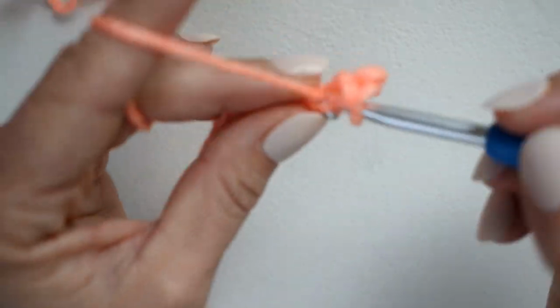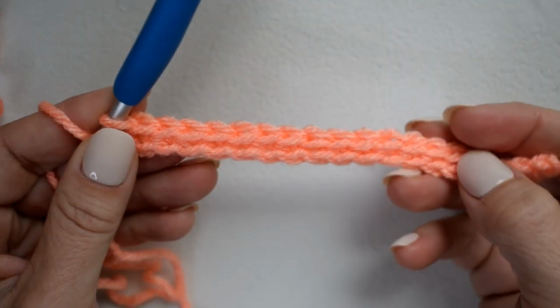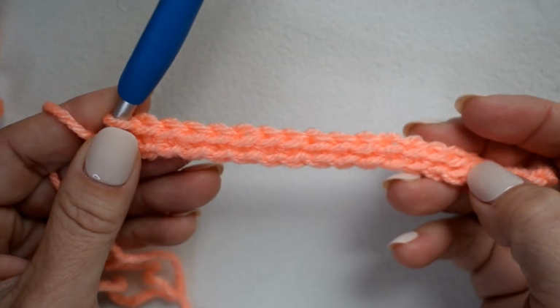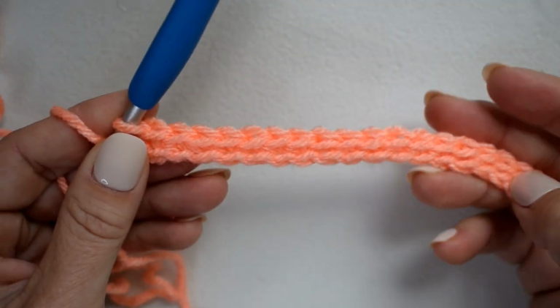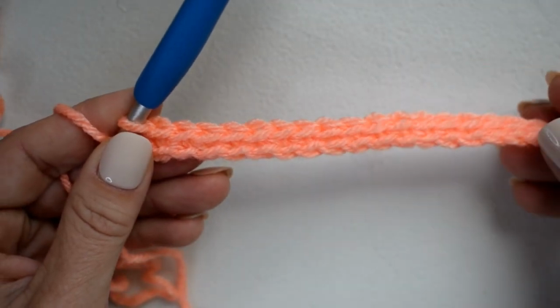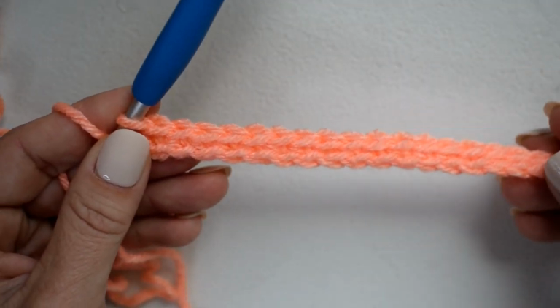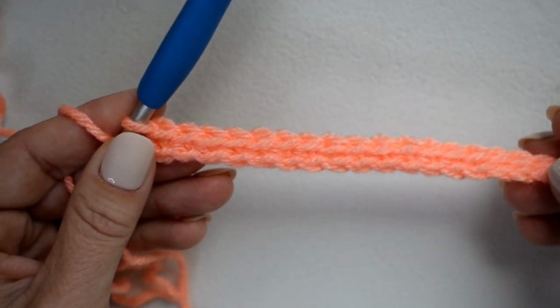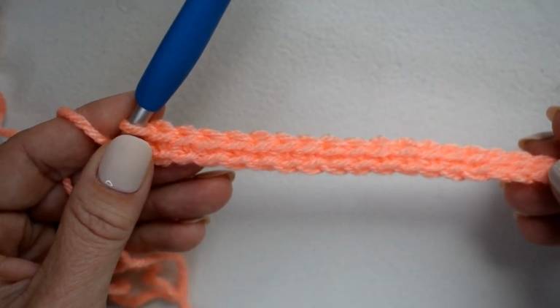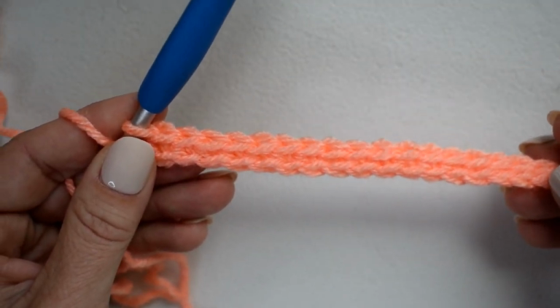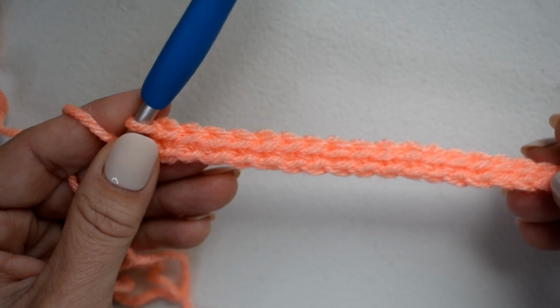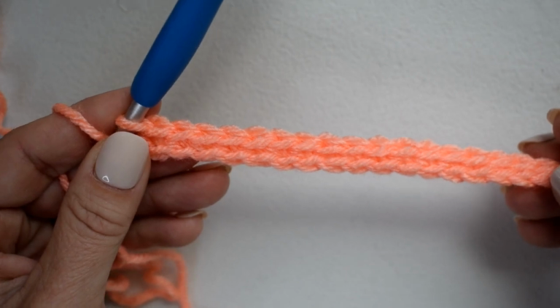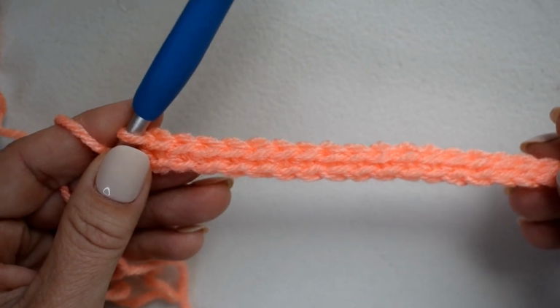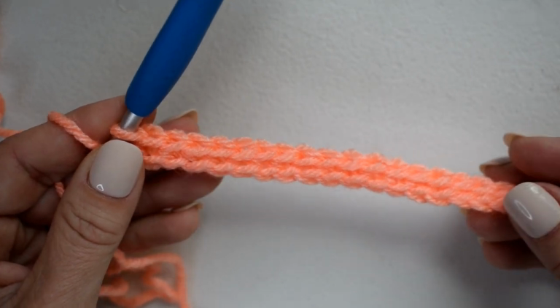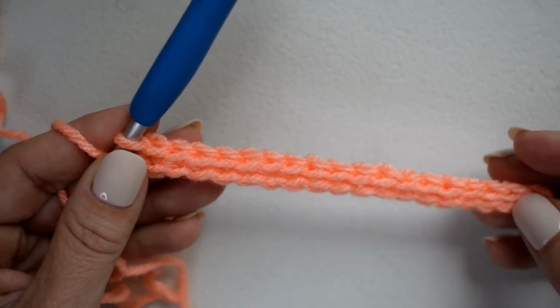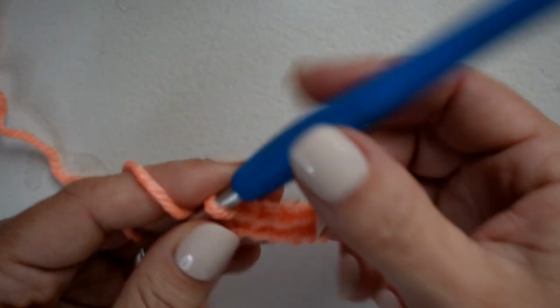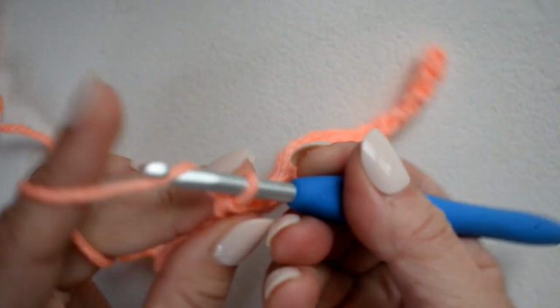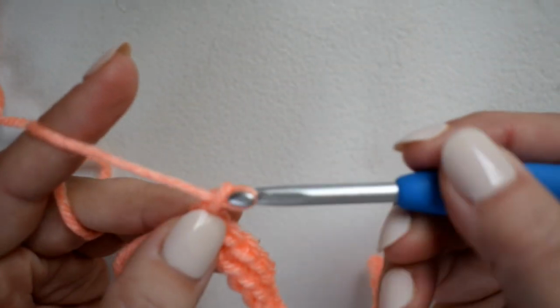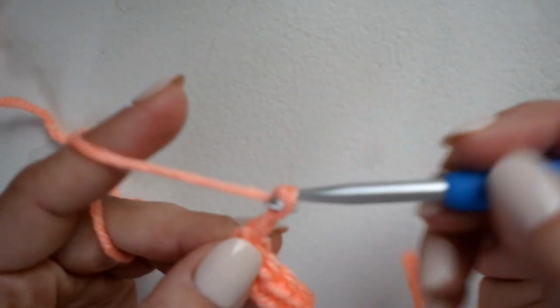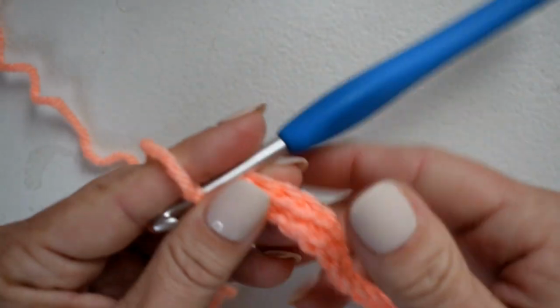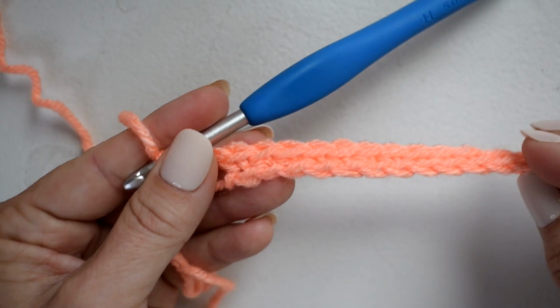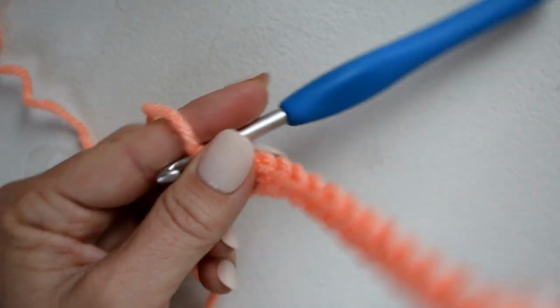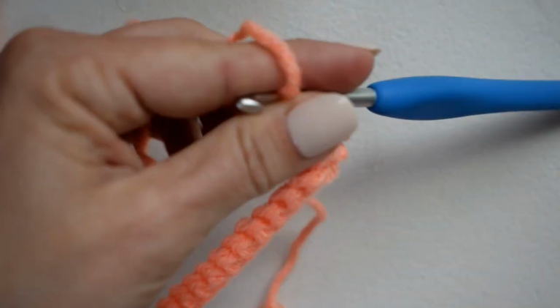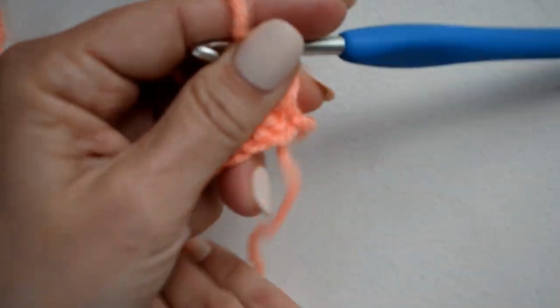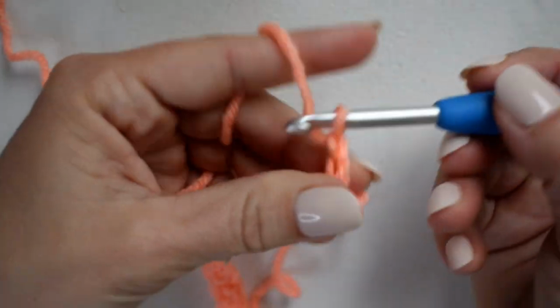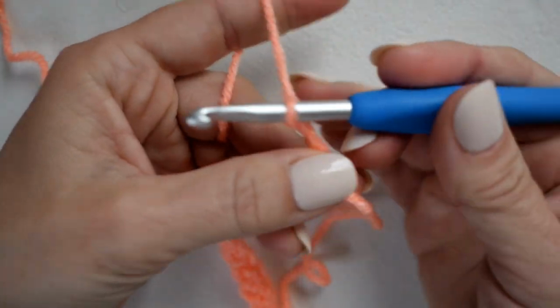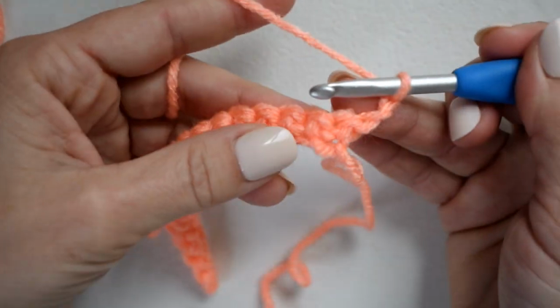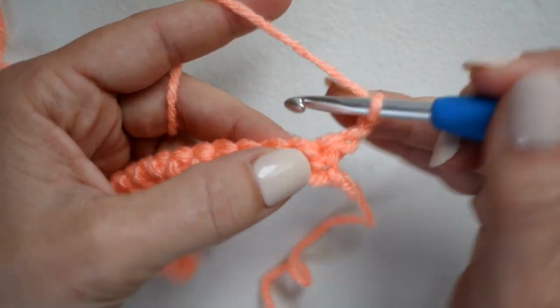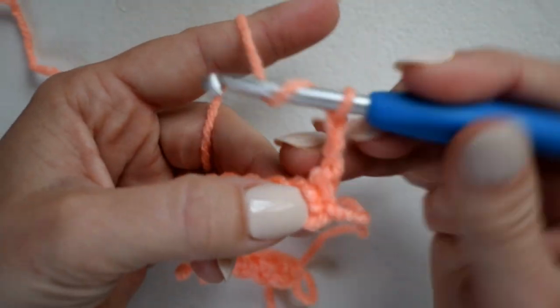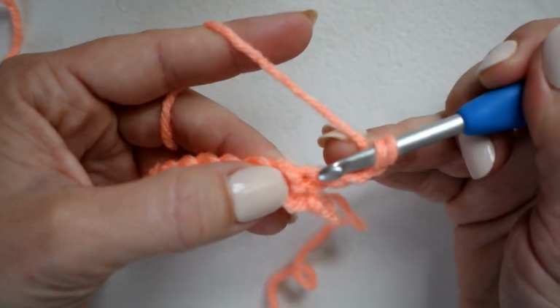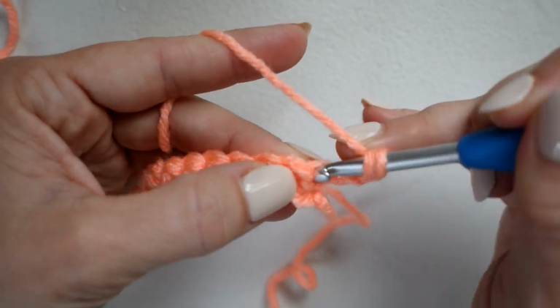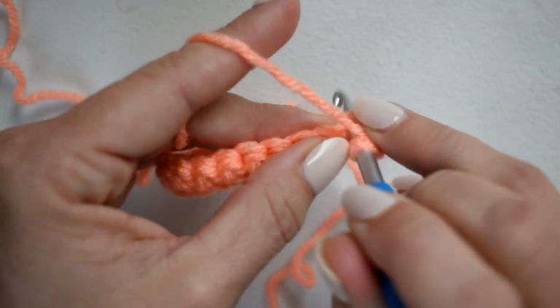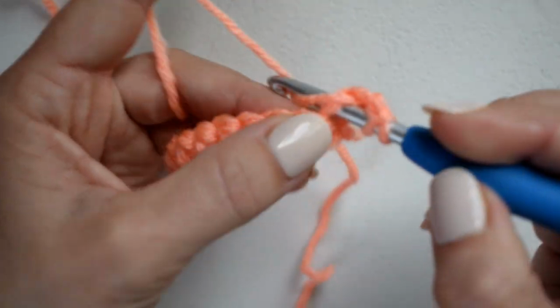Here is row one, just a row of single crochet. Row two is going to be a row of double crochet, so I'm going to chain two — the chain two does not count as a stitch — turn, and double crochet in each stitch across.